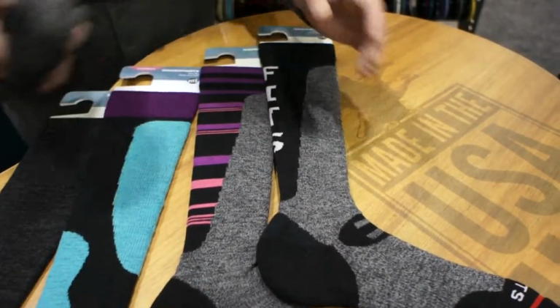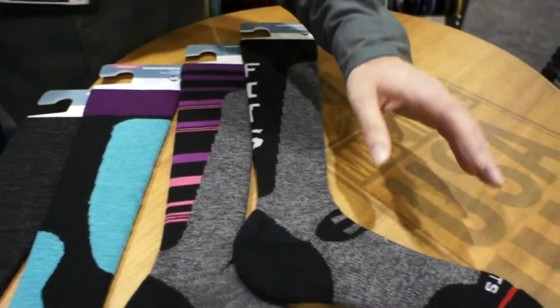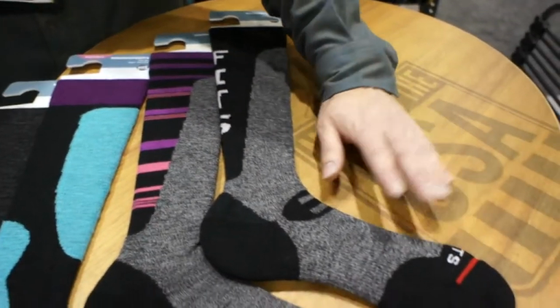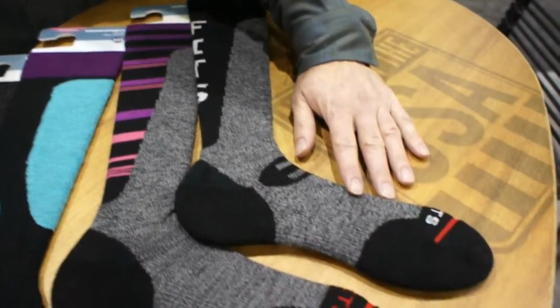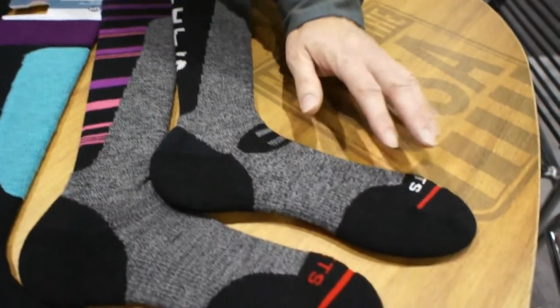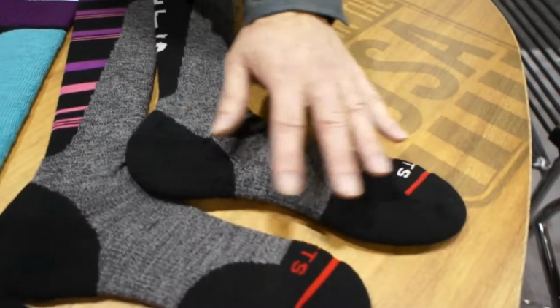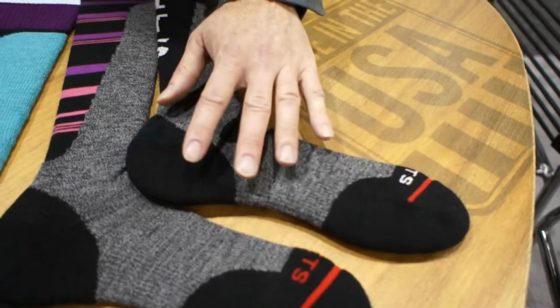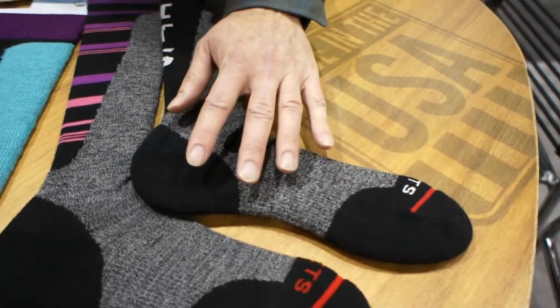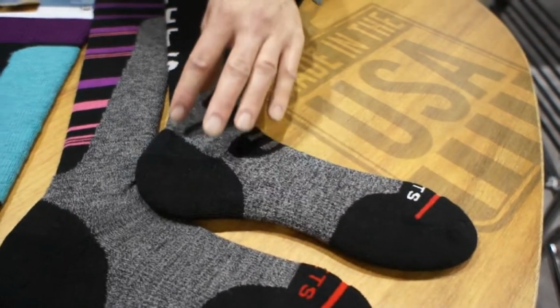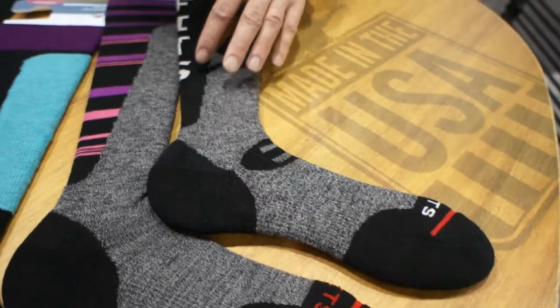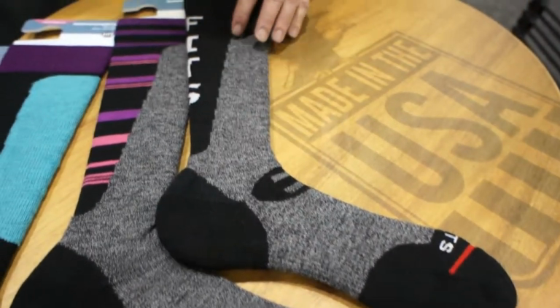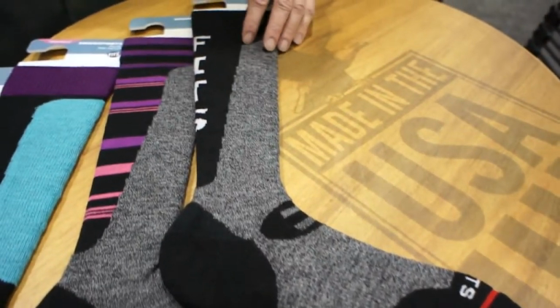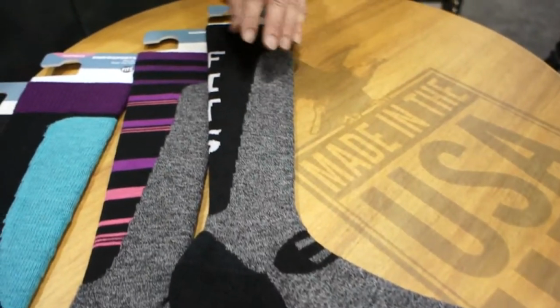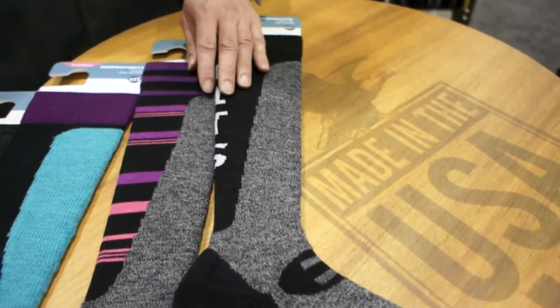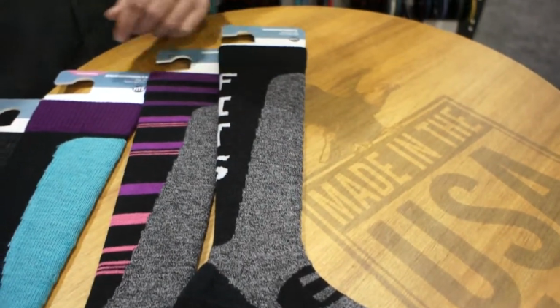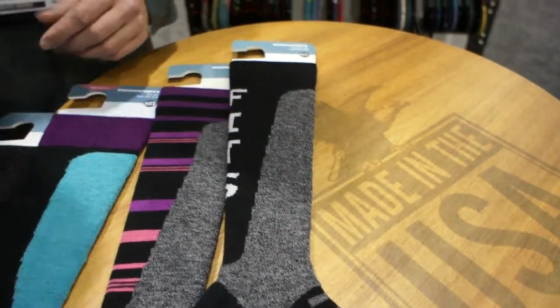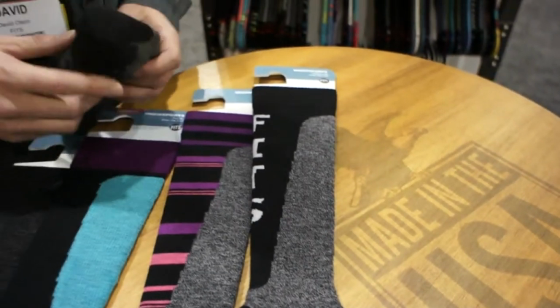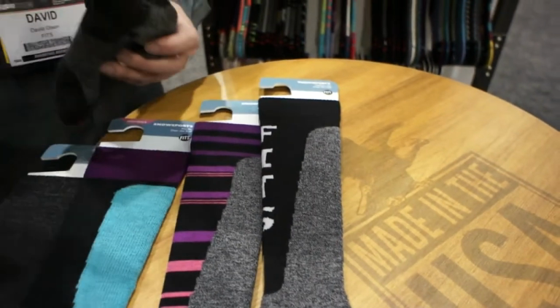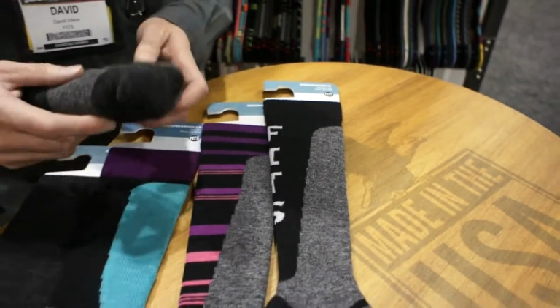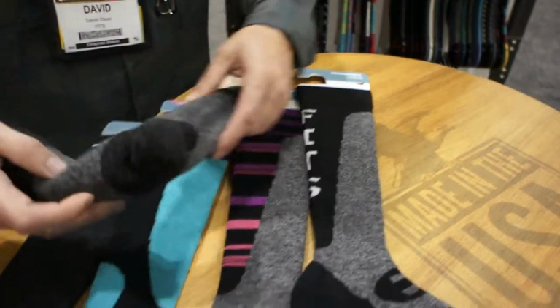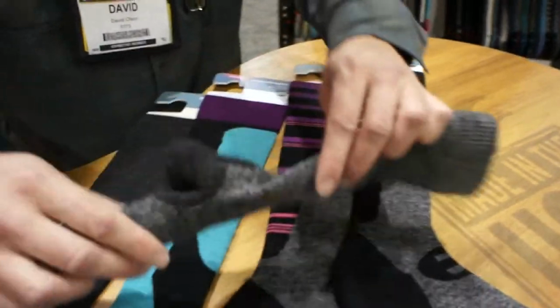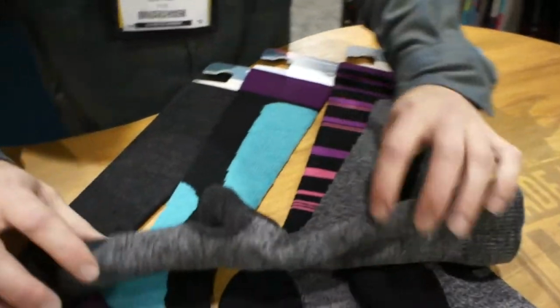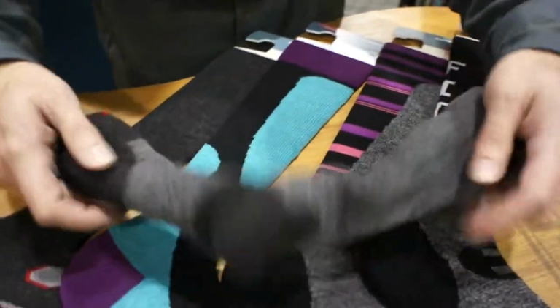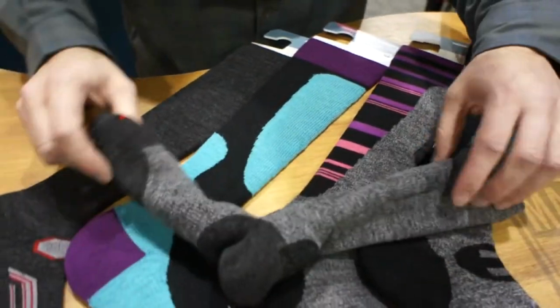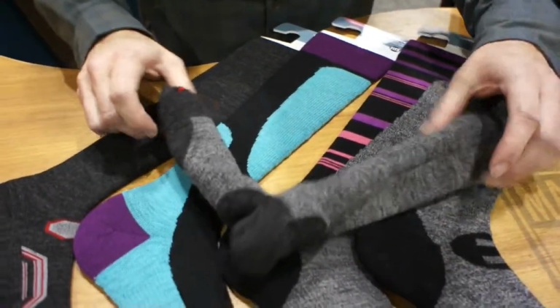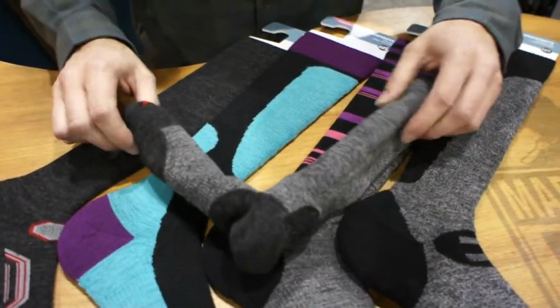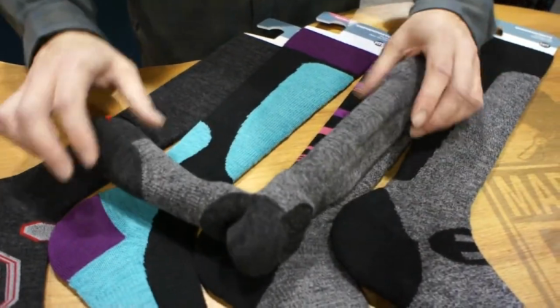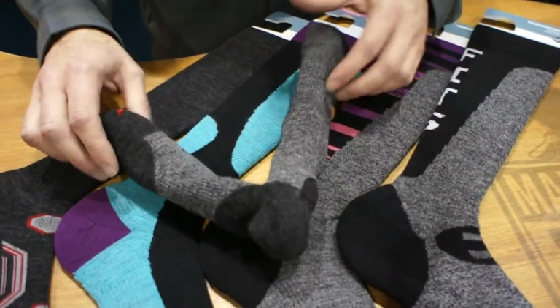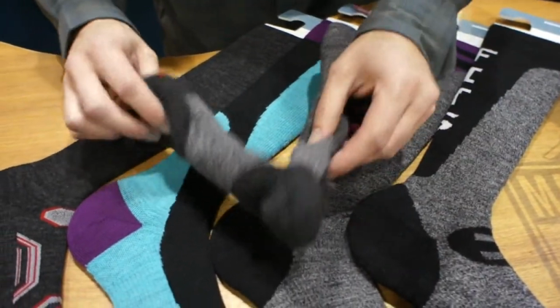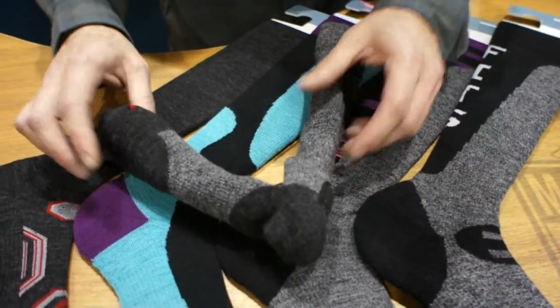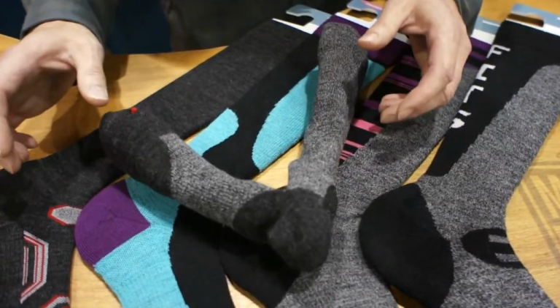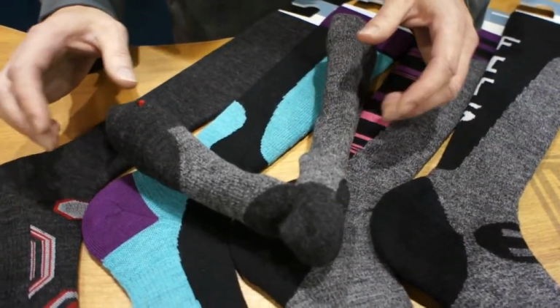Our warmest is going to be the Ski Medium, where the entire foot is cushioned and that cushioning follows up to the padding, again with the vented back. What's important in our product for both performance athletes and recreational users is that our socks are designed to fit the human foot.